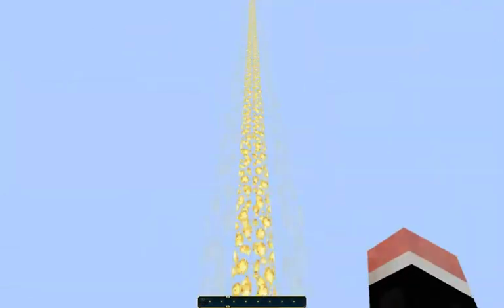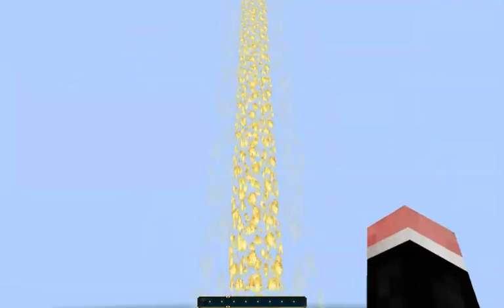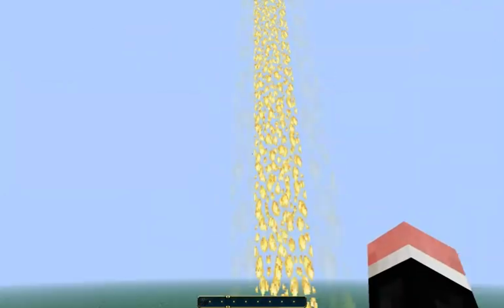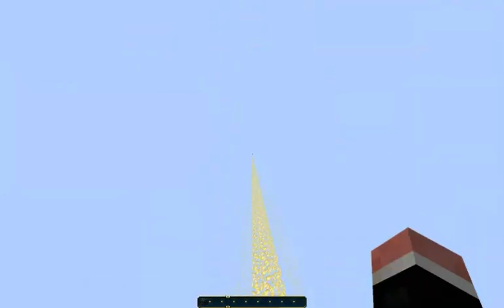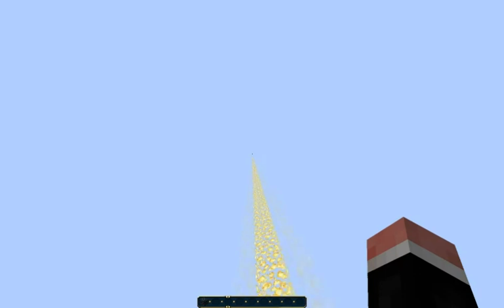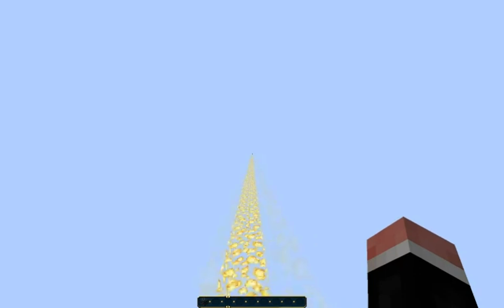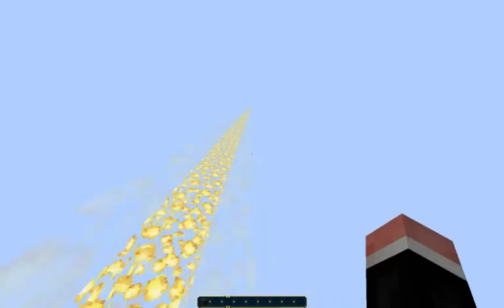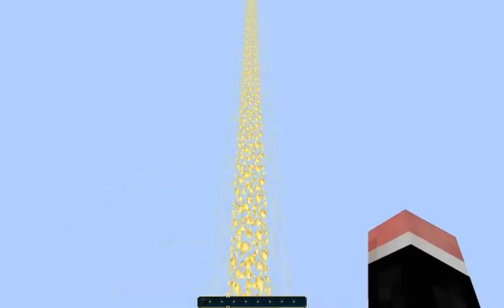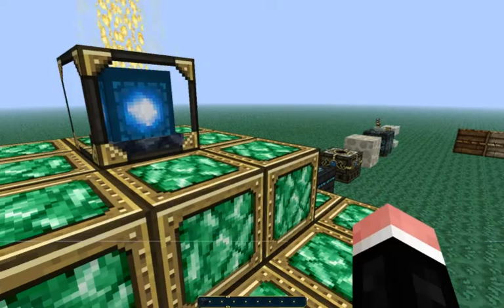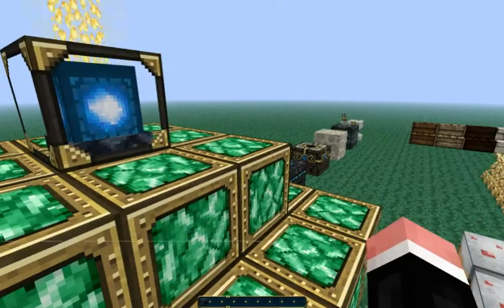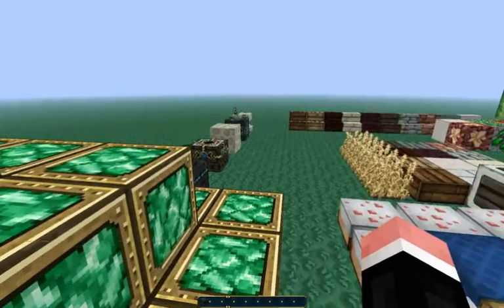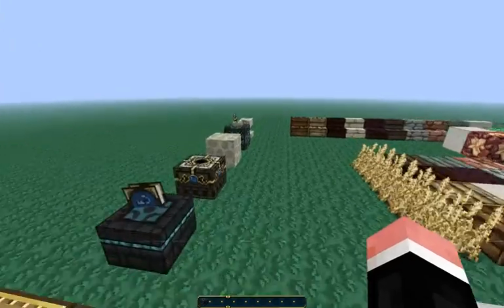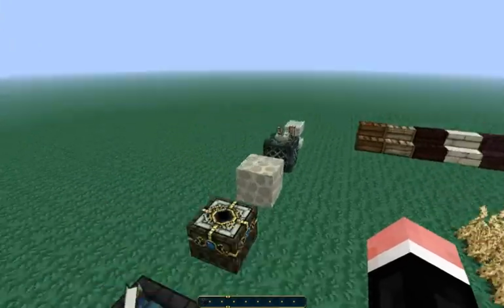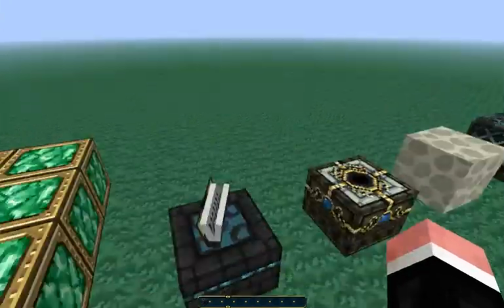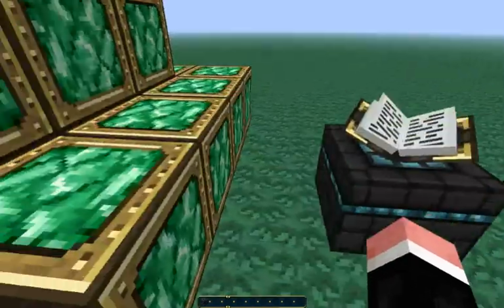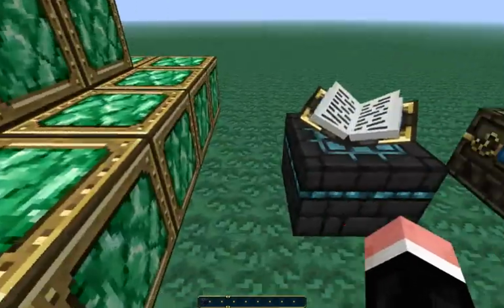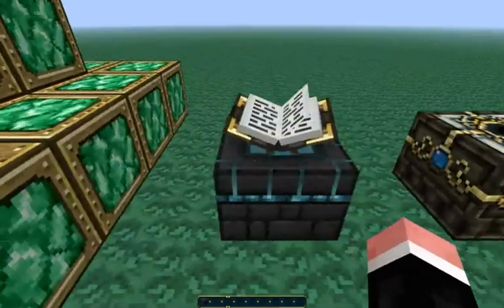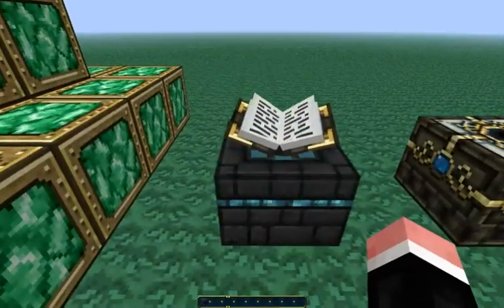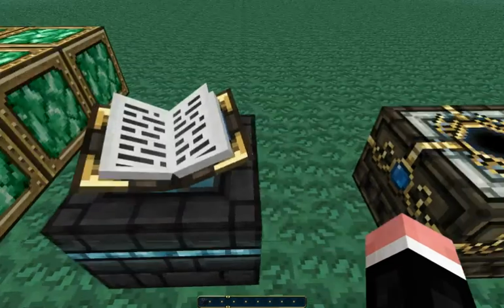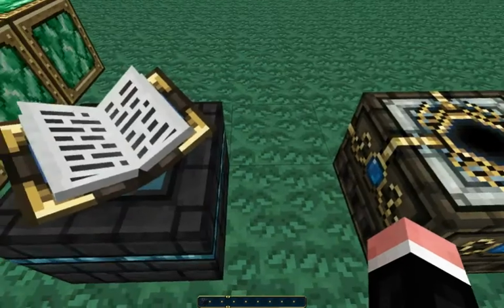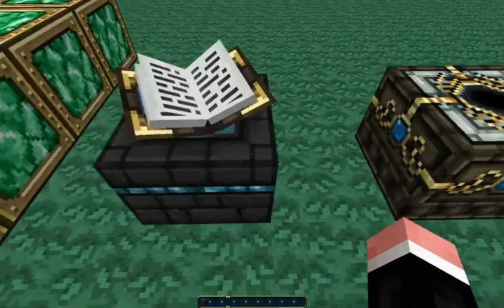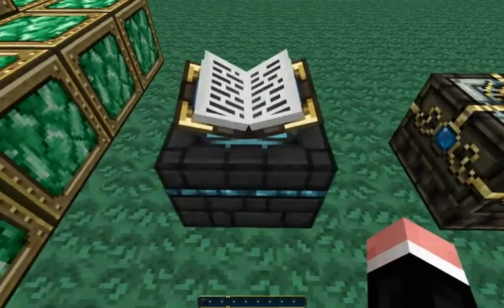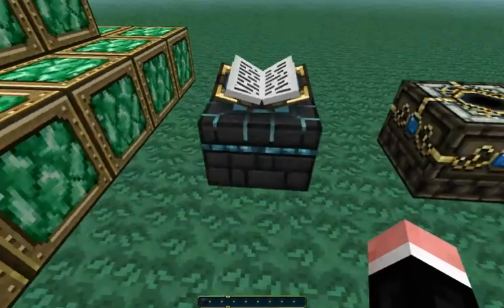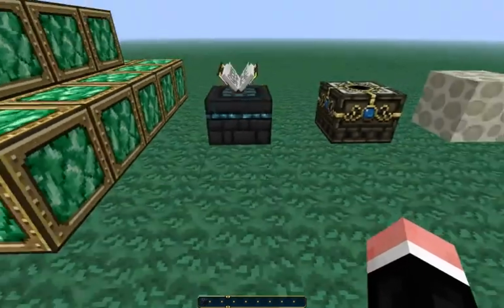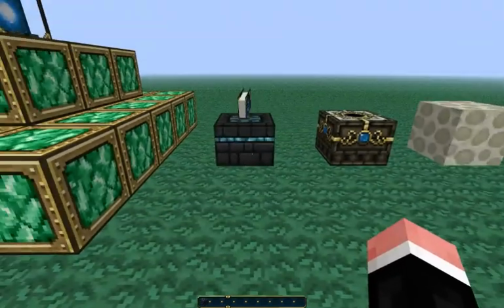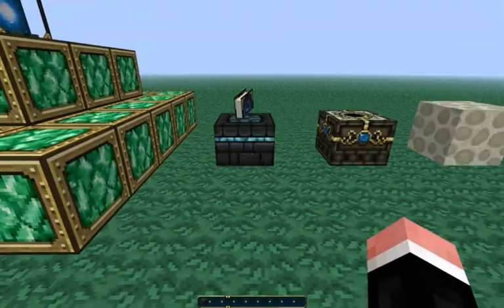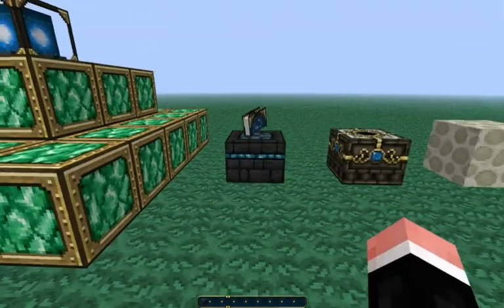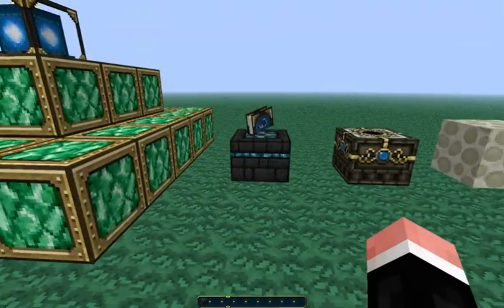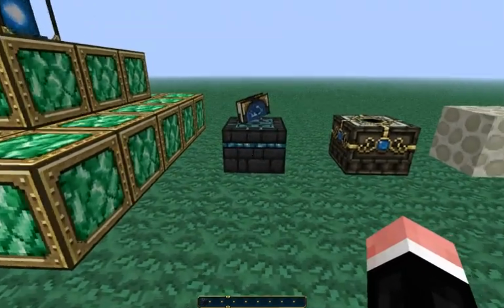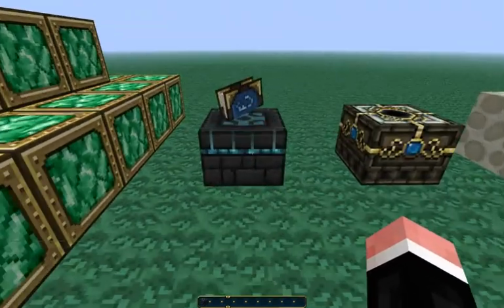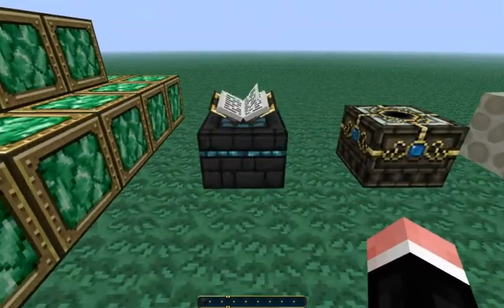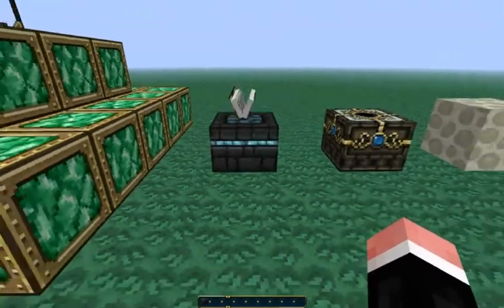Beacon — the actual thing that sends out the beam into the sky is cool. Here we have the enchantment table, which is kind of cool. It looks kind of modern — I don't know, it kind of does.